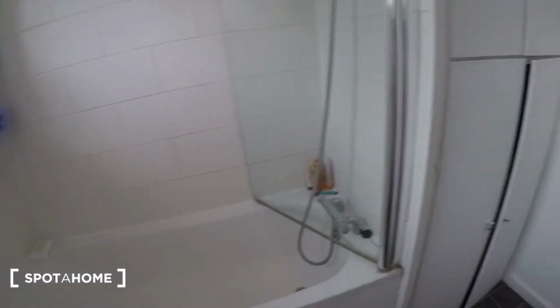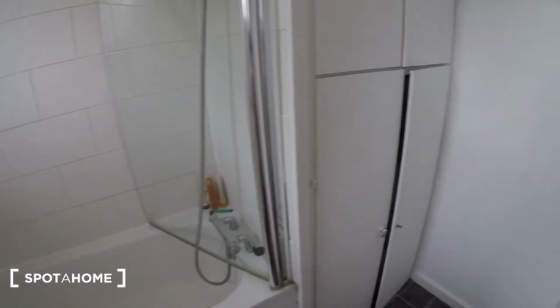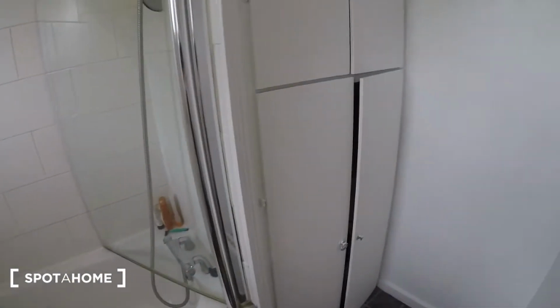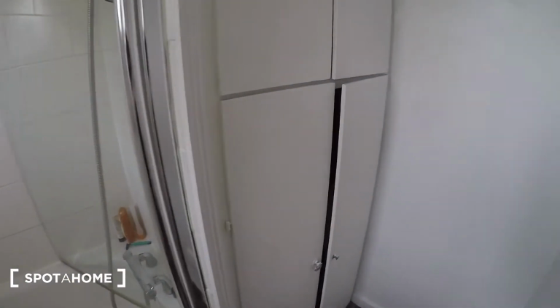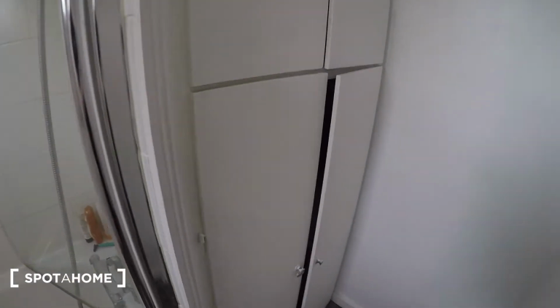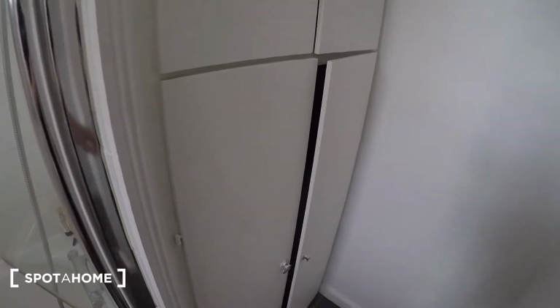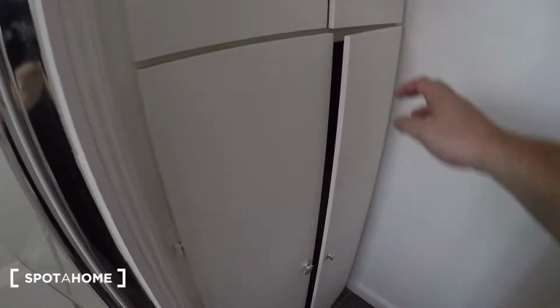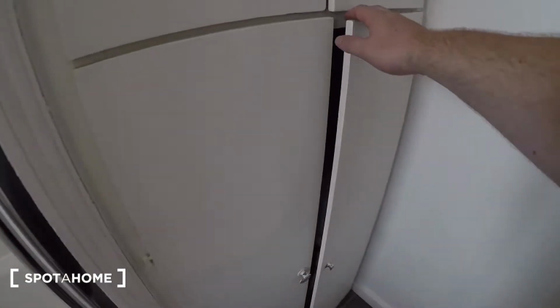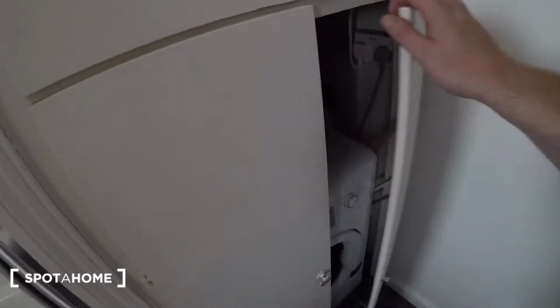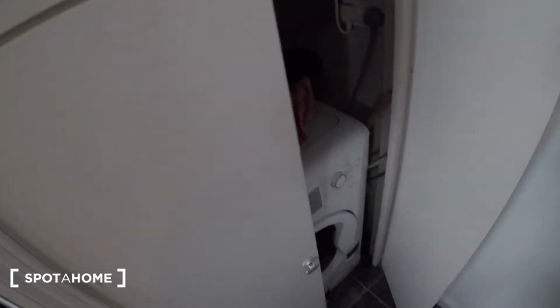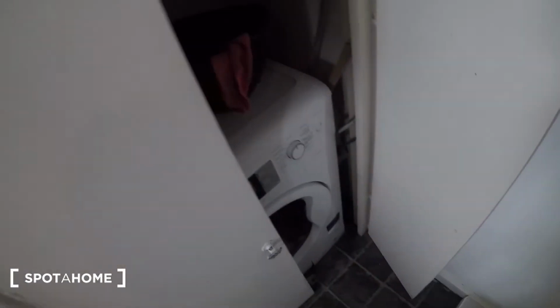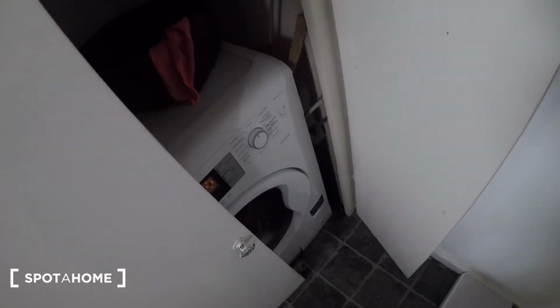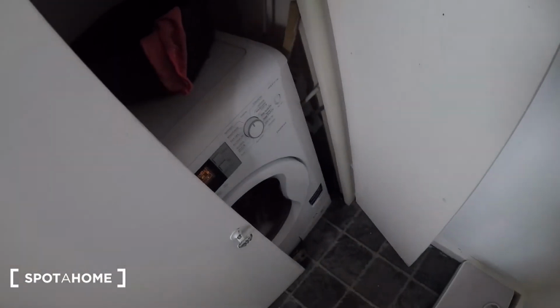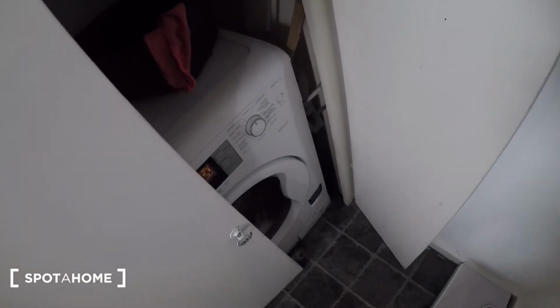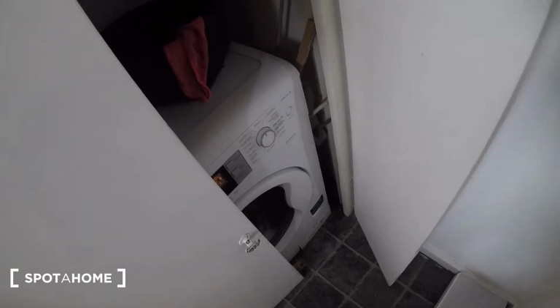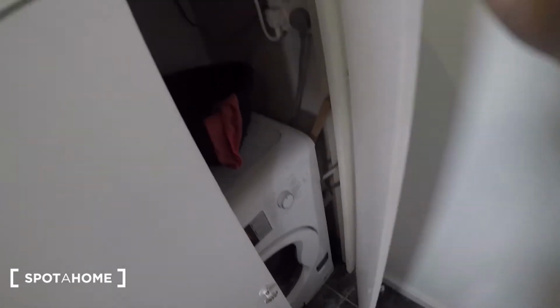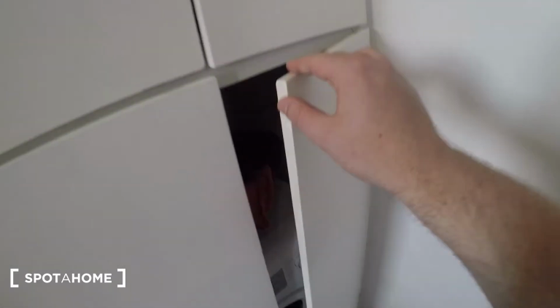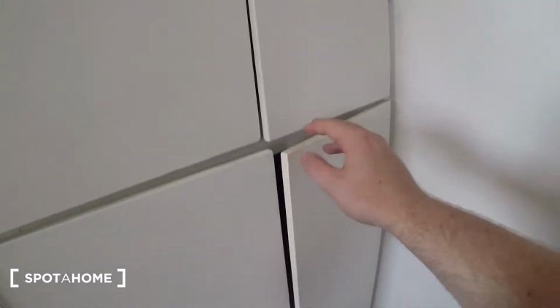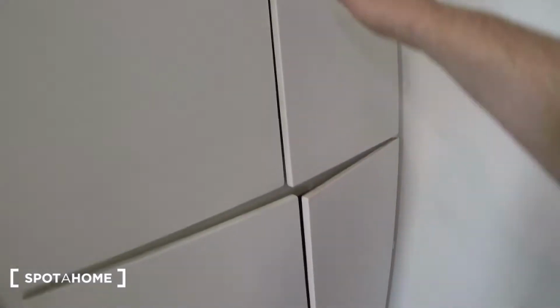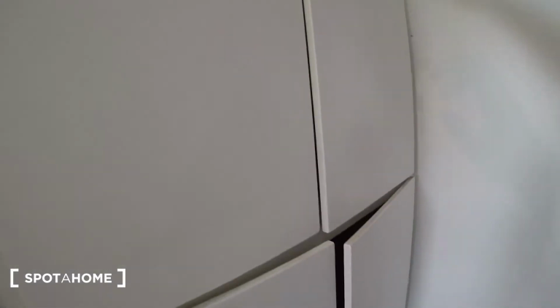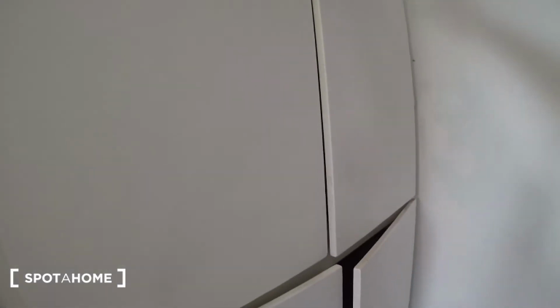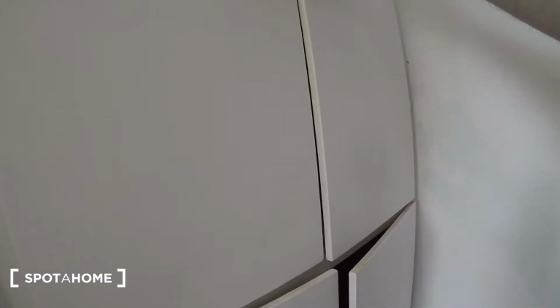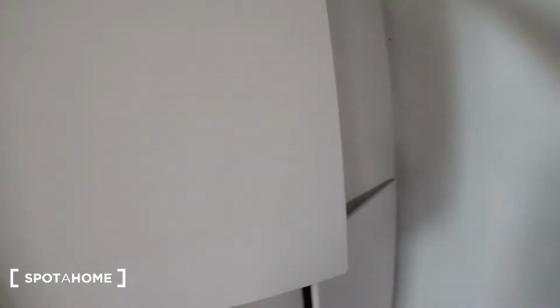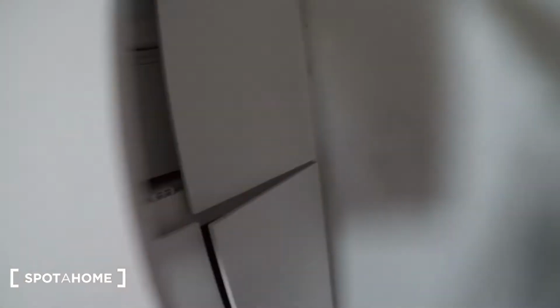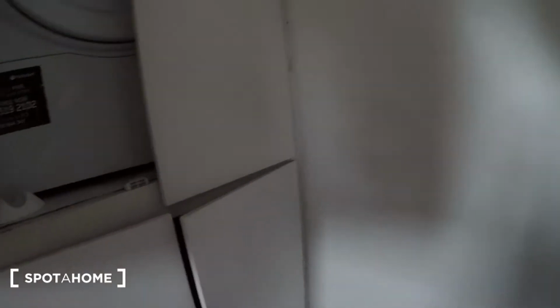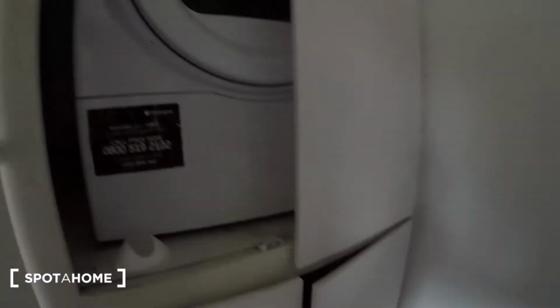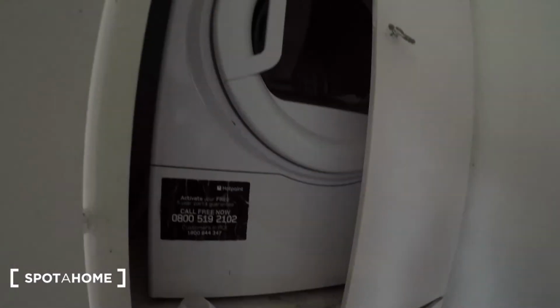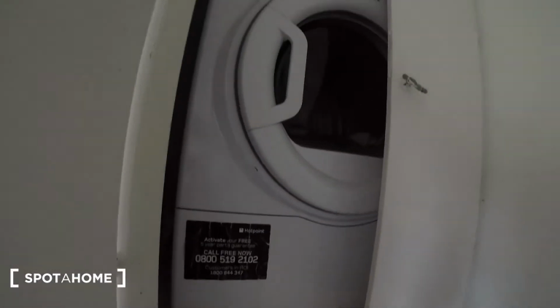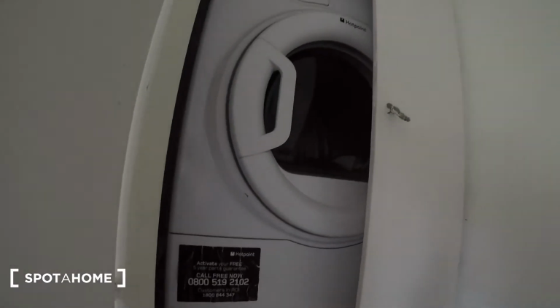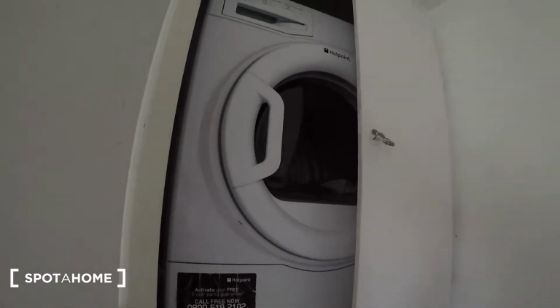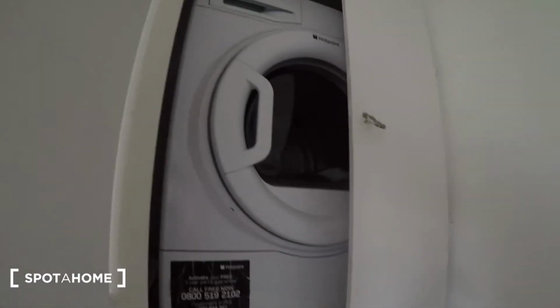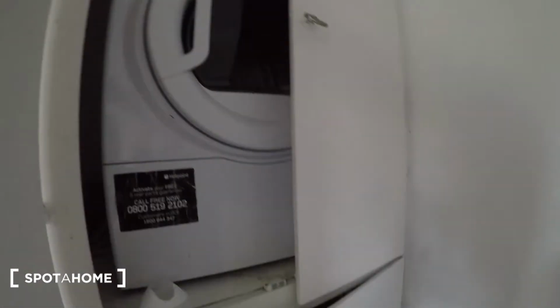Bath and shower units just here. And then in this cupboard we've got a washing machine, and on top of that we have a dryer just there.